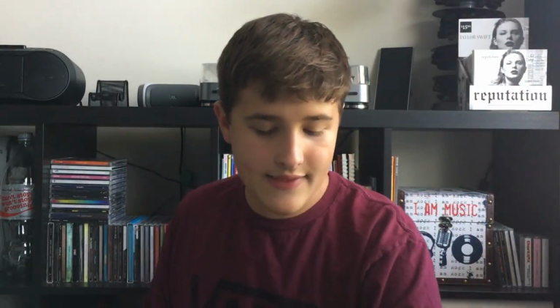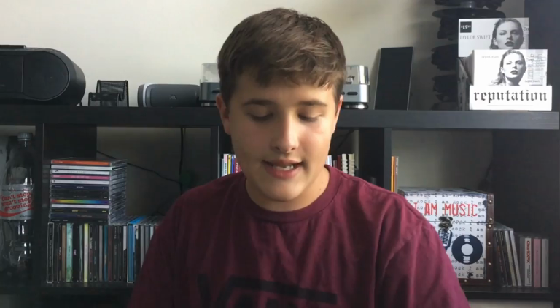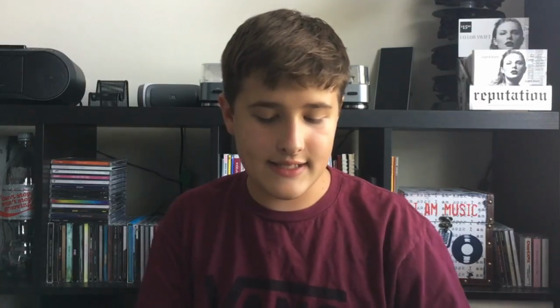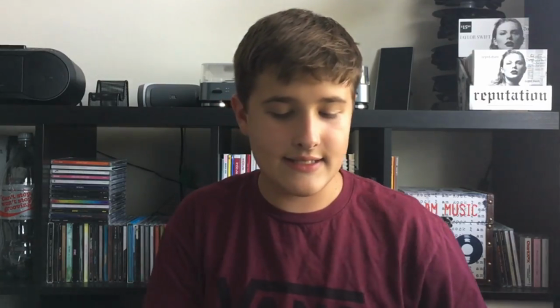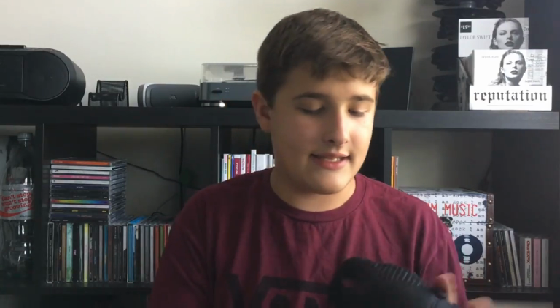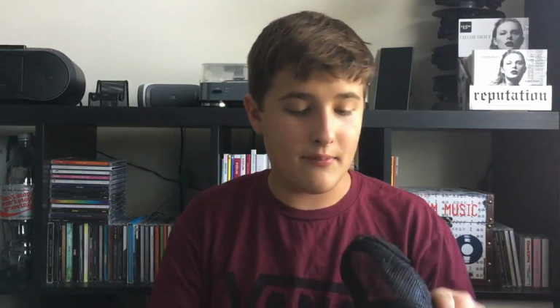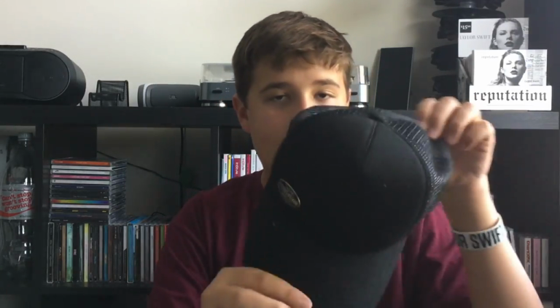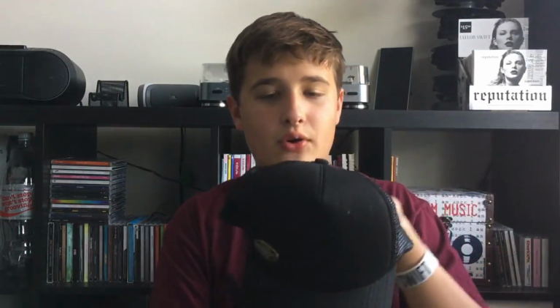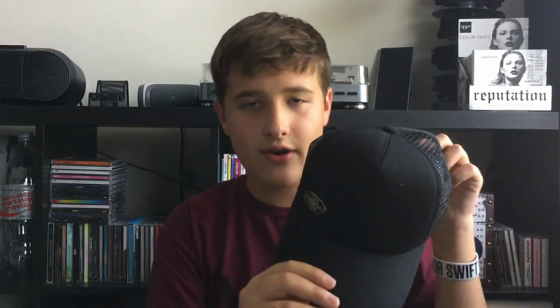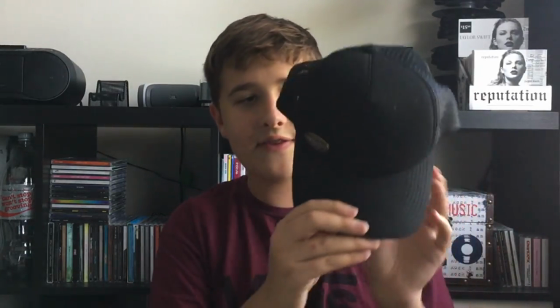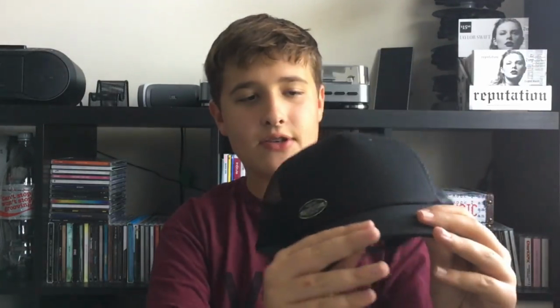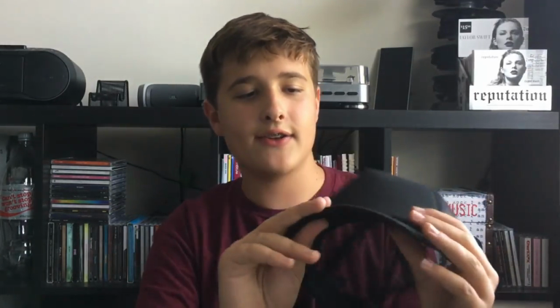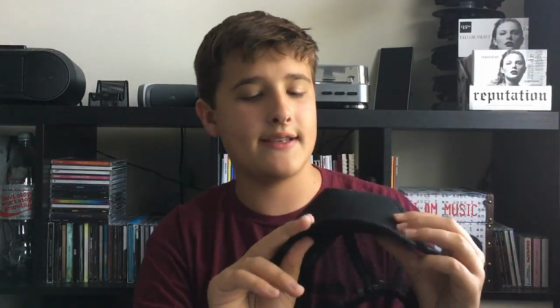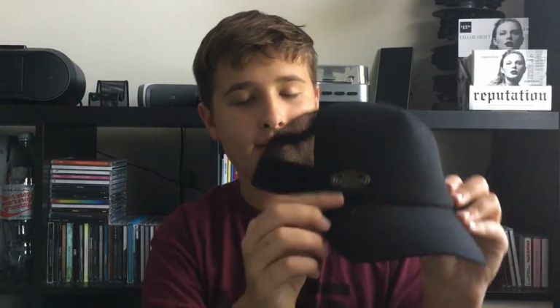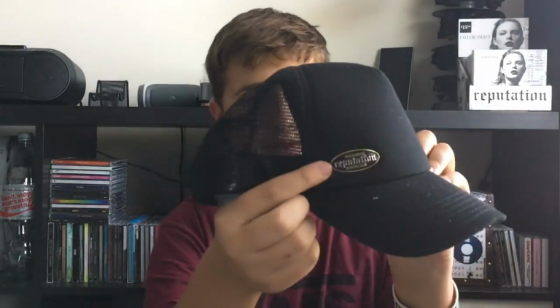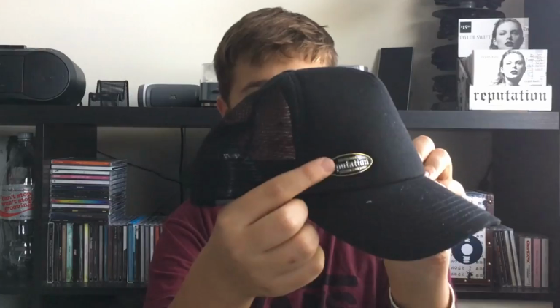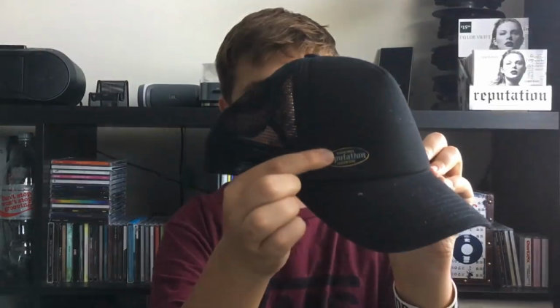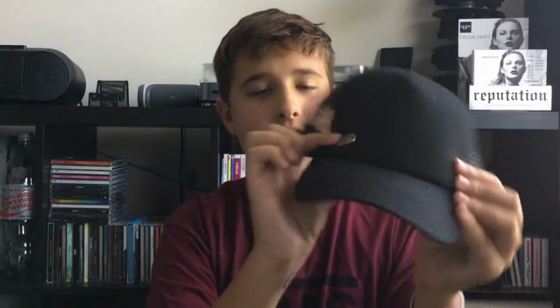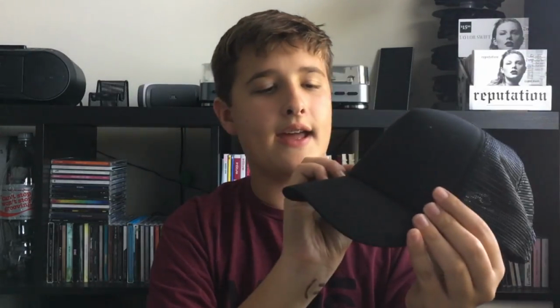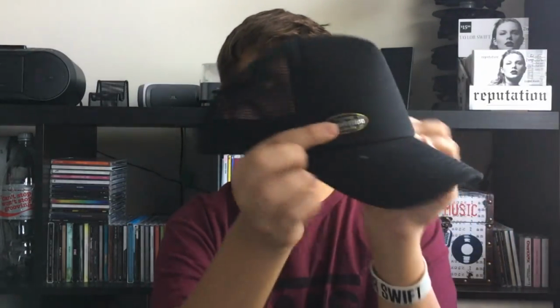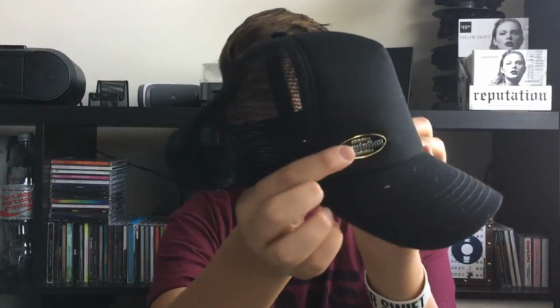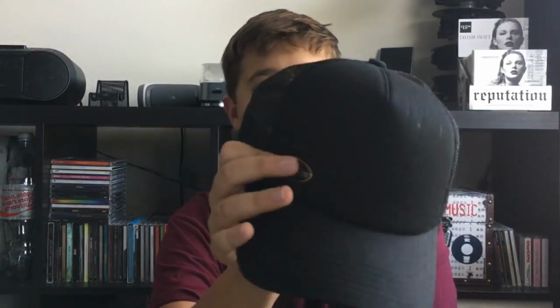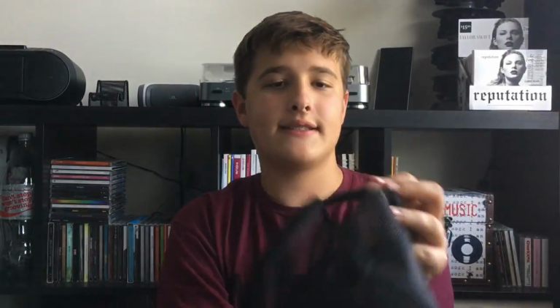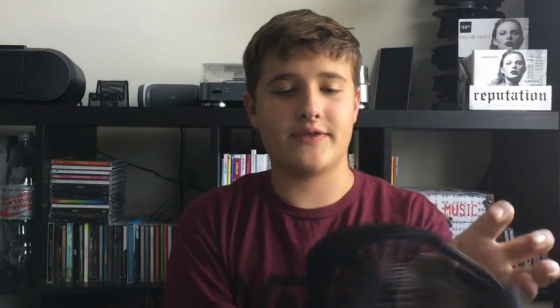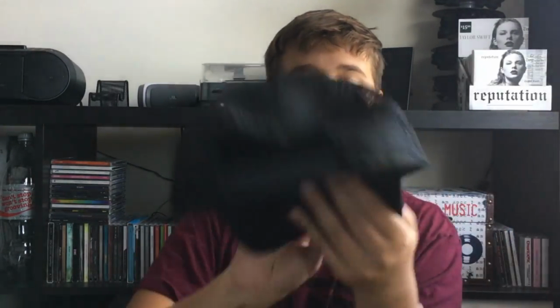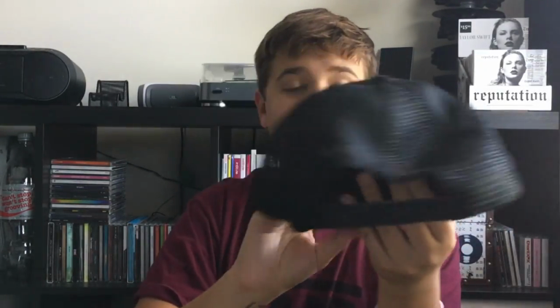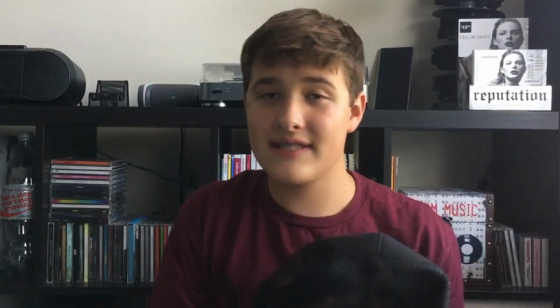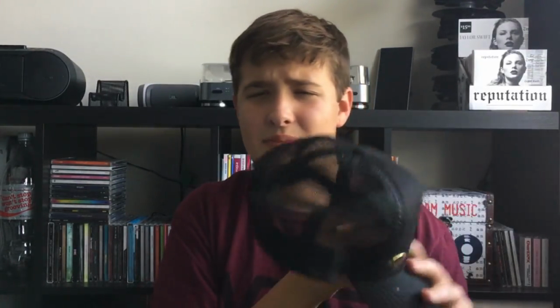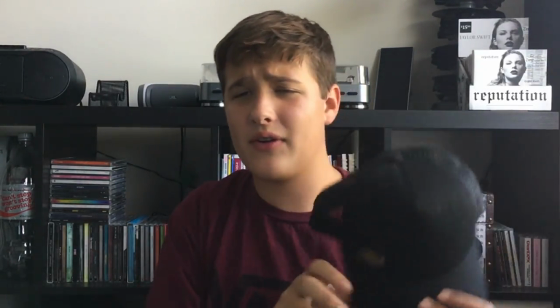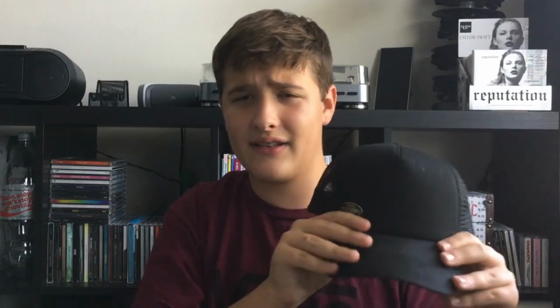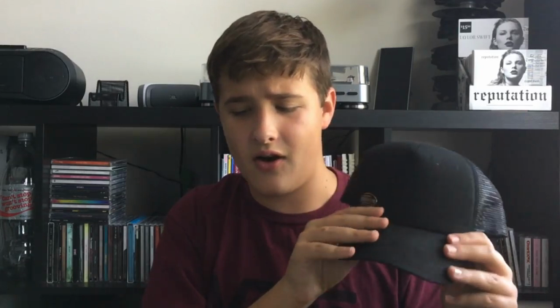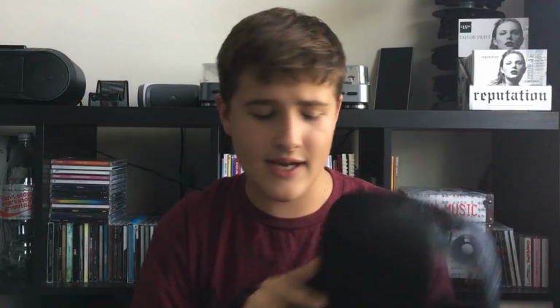Next is the black tour trucker hat. This was $30. It has this little metal thing with the tour on it, and then it says Taylor Swift on the back. I love this hat so much — I wear it all the time.